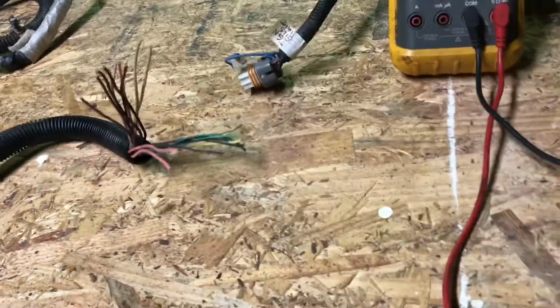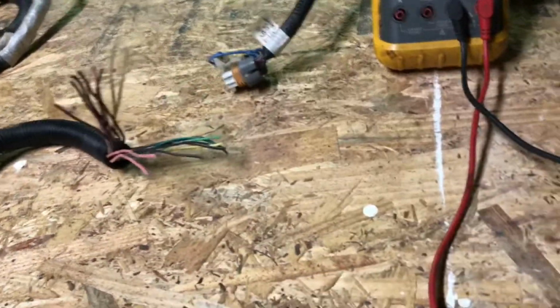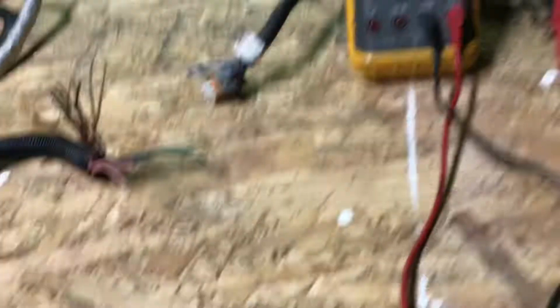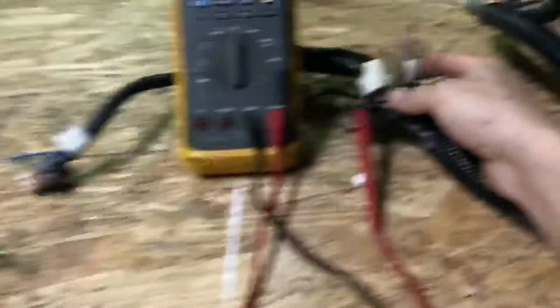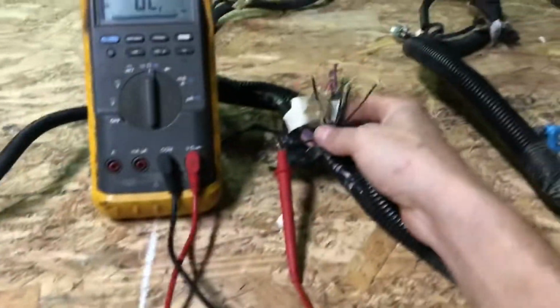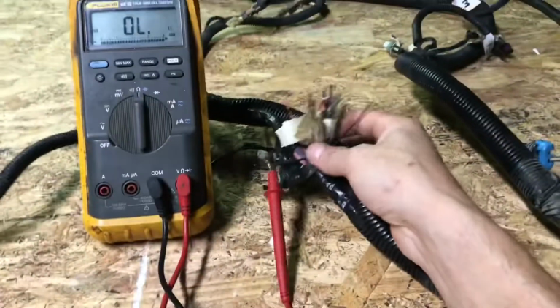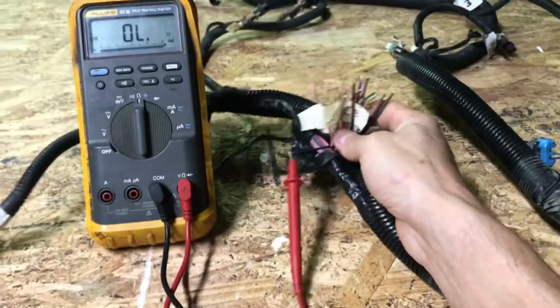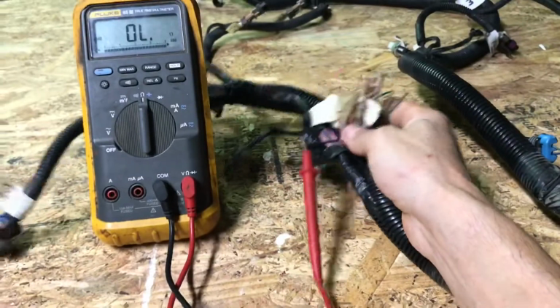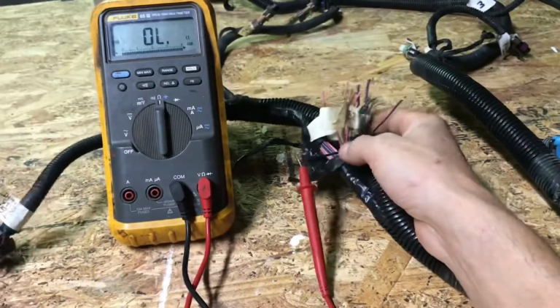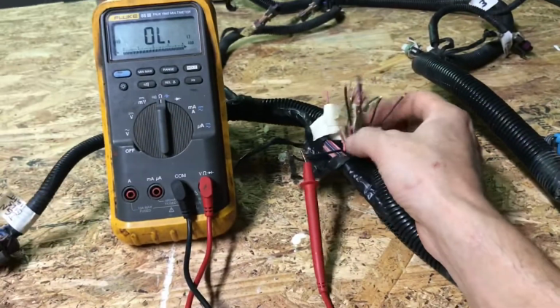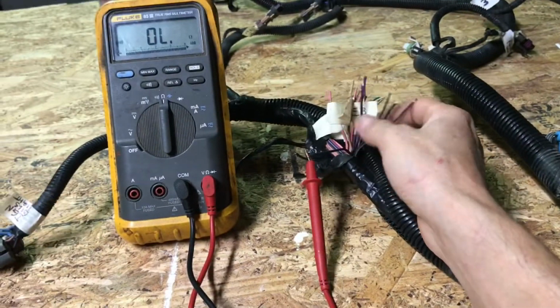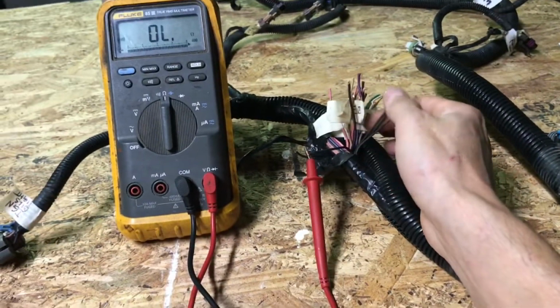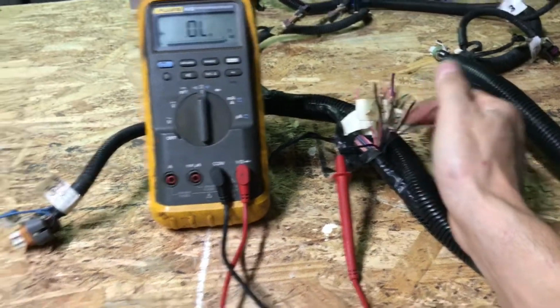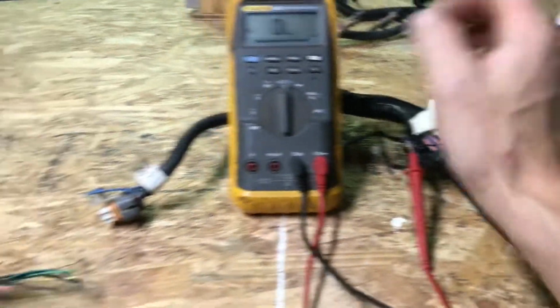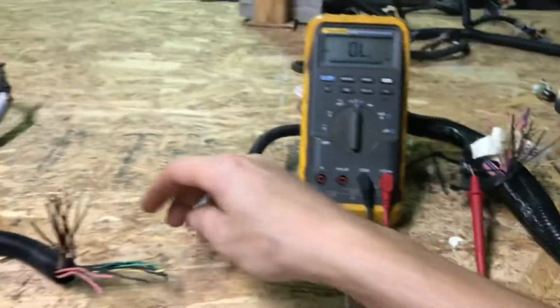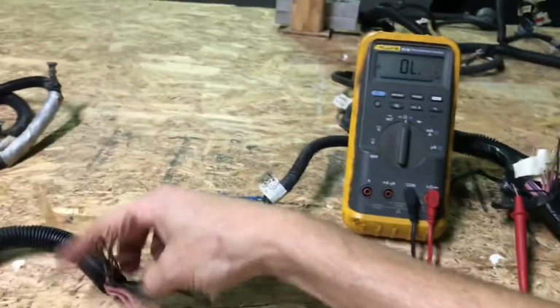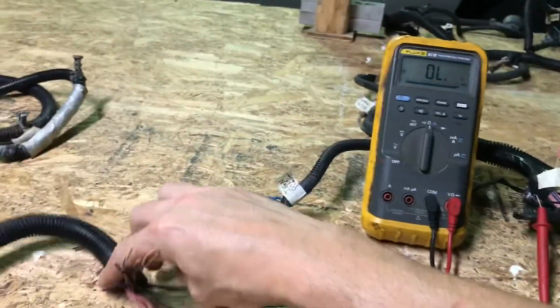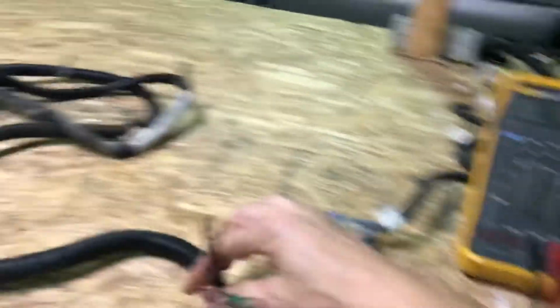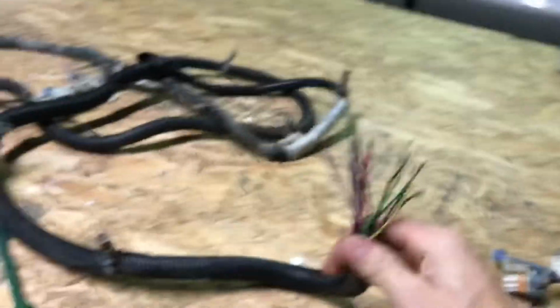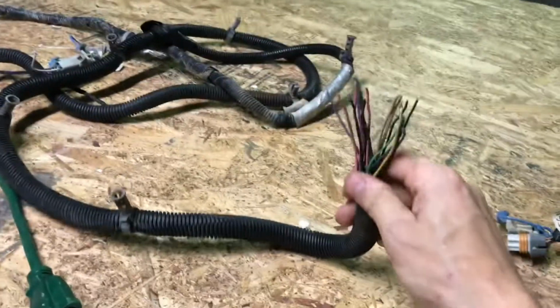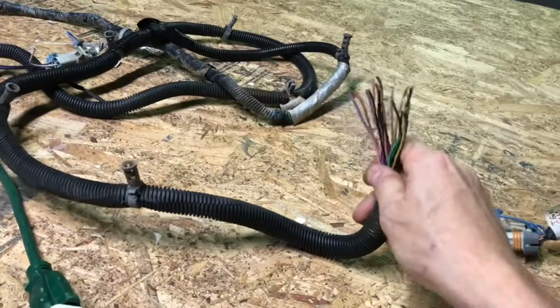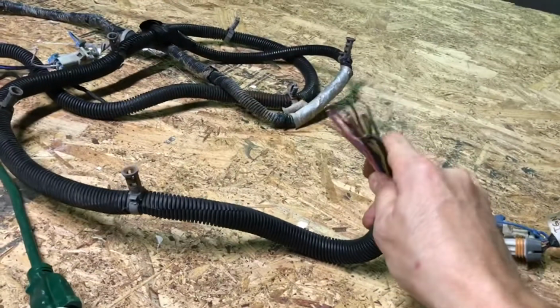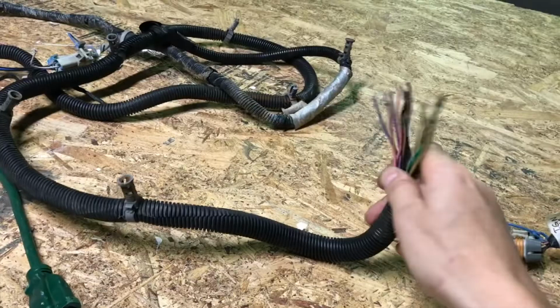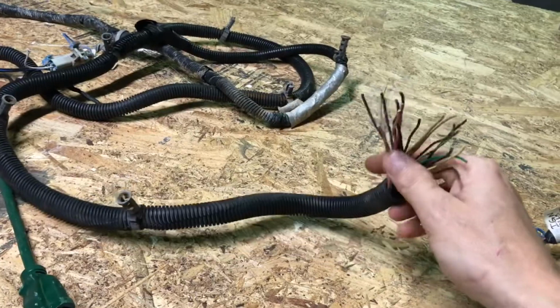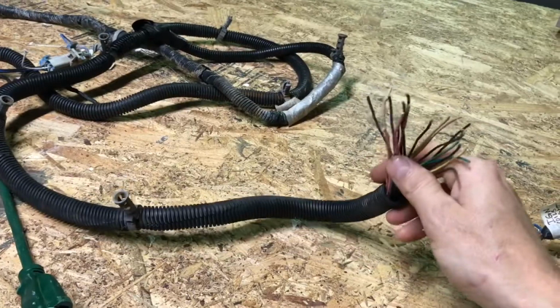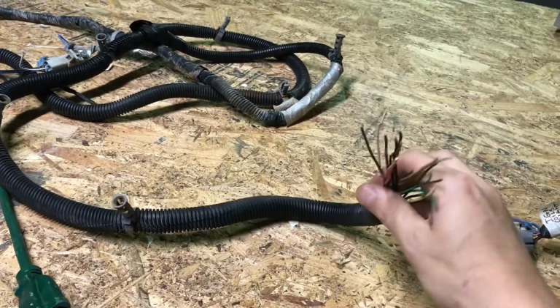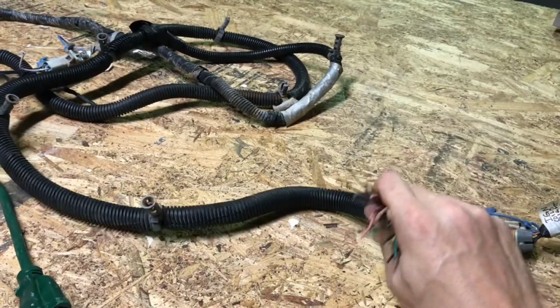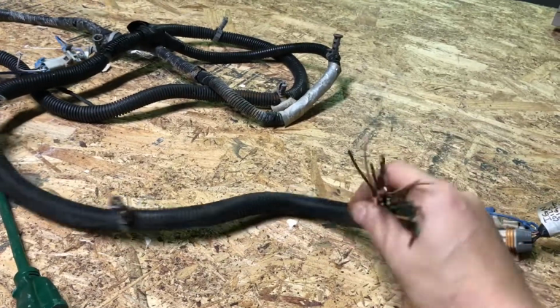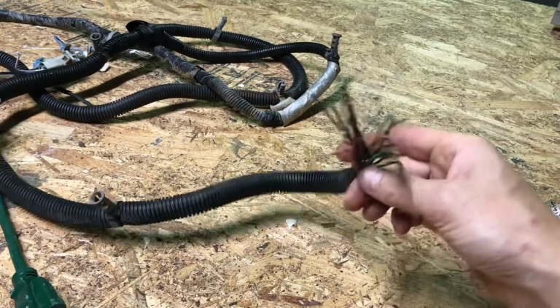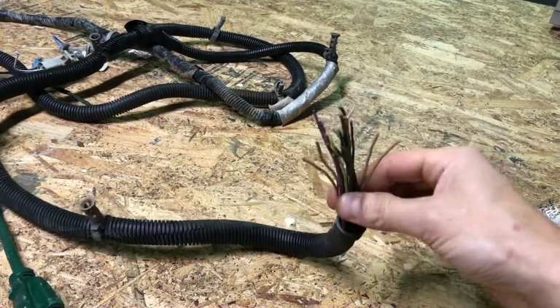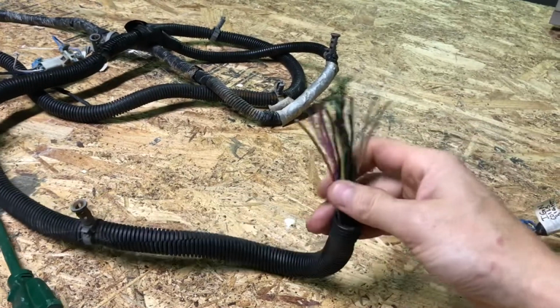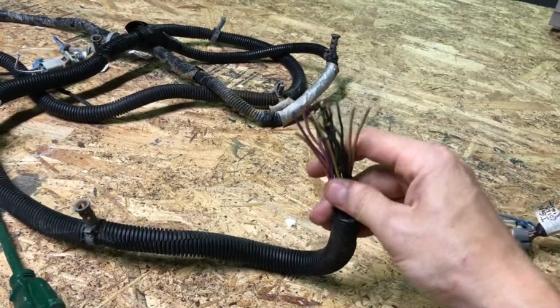Which means when it comes time to terminating them over to this end of the harness, we don't have to worry too much about getting the black wires mixed up. Anyways, I got this leg of the harness pretty much figured out. Now I just have to do the same thing over here and get these all labeled up and we'll go from there.